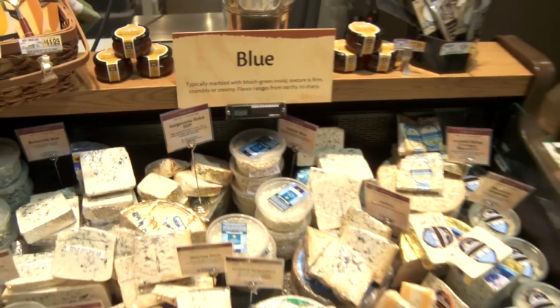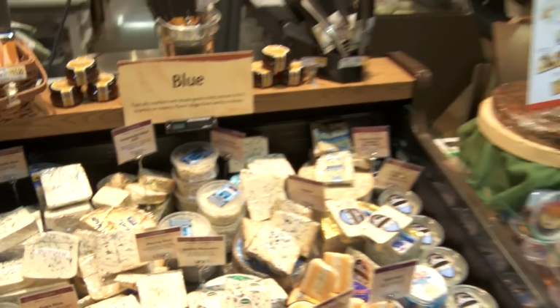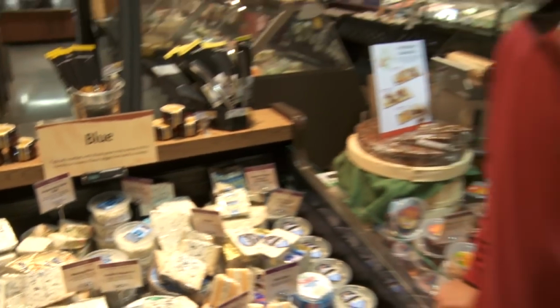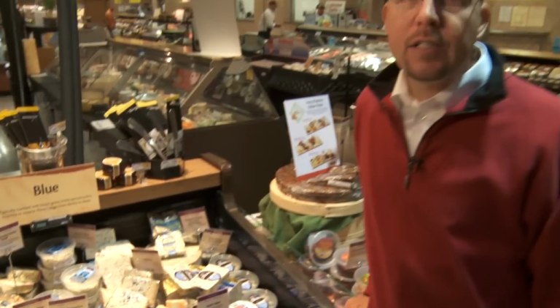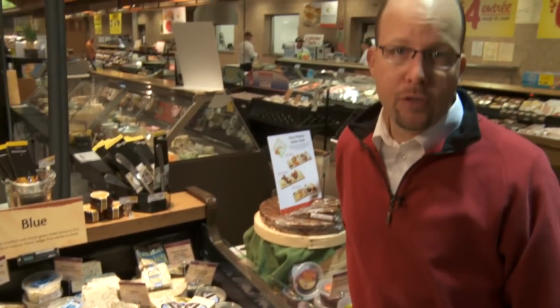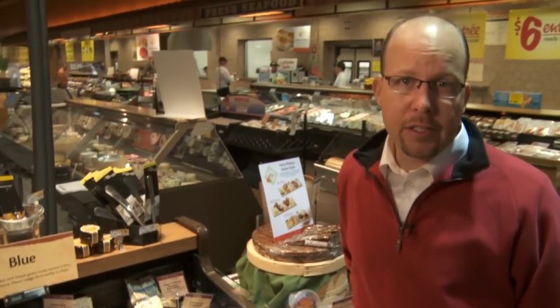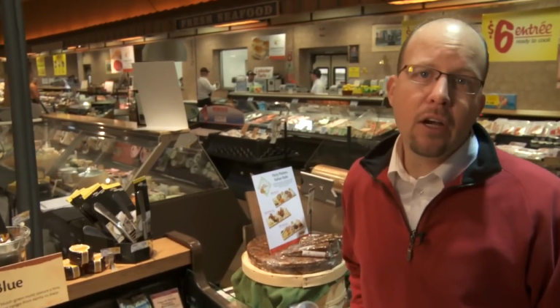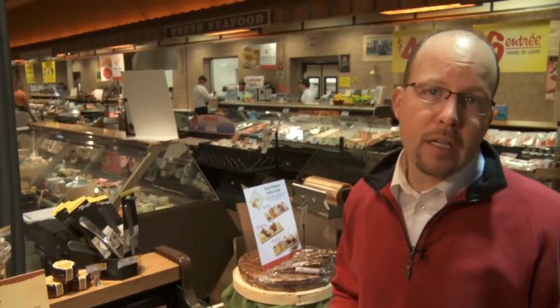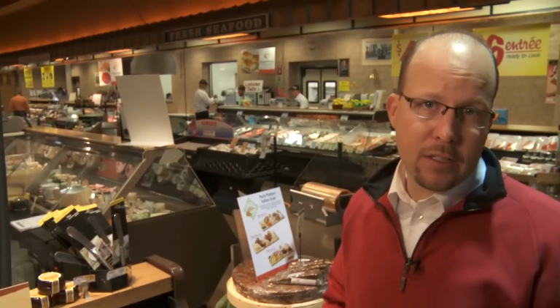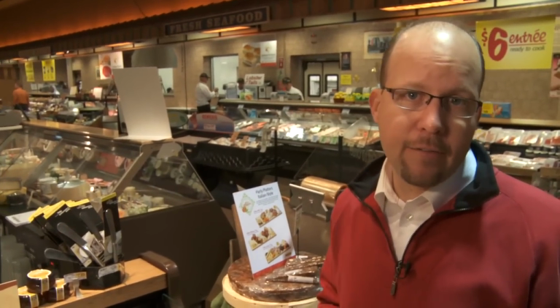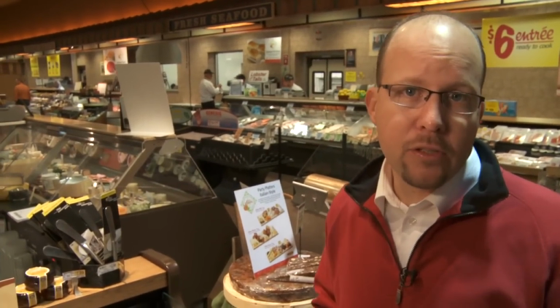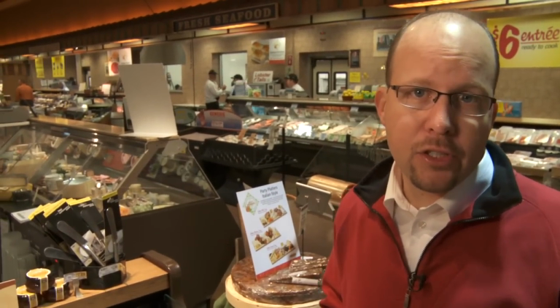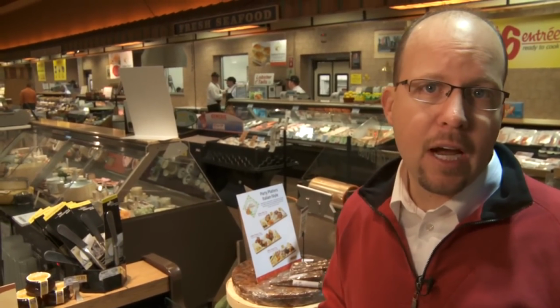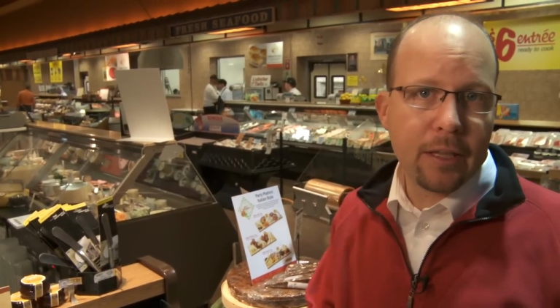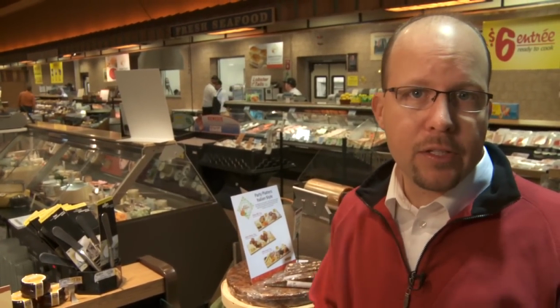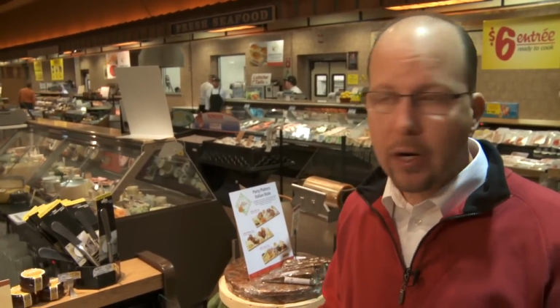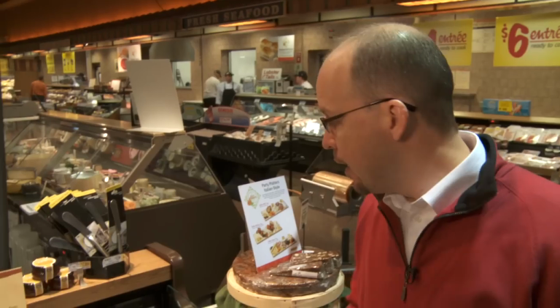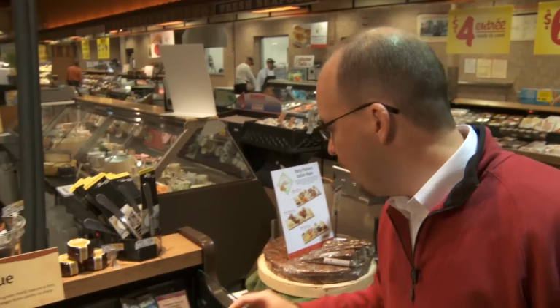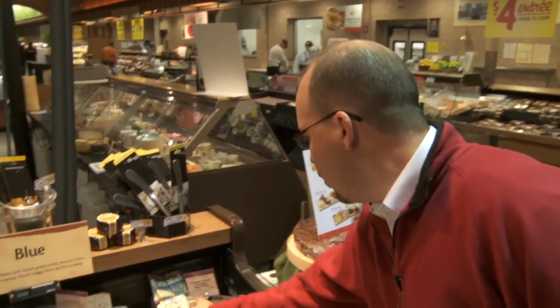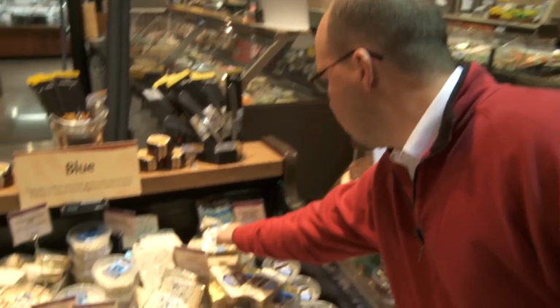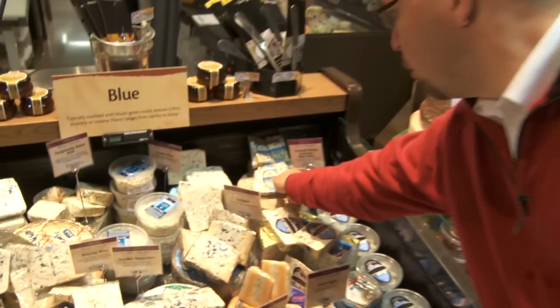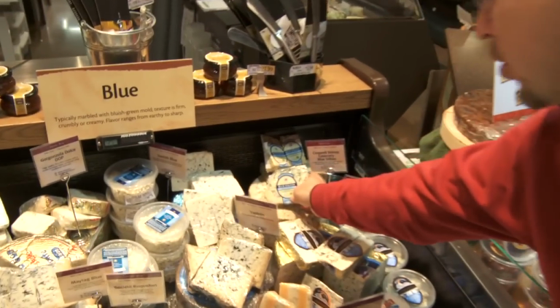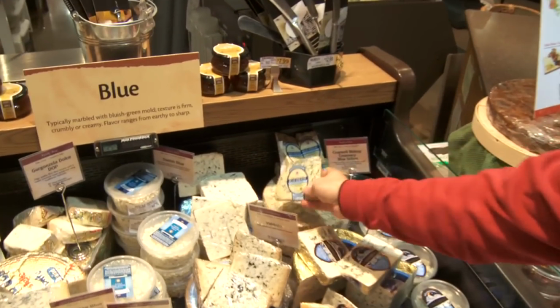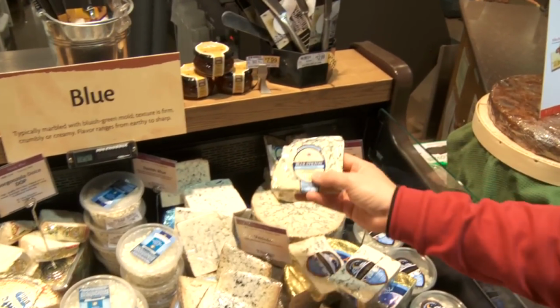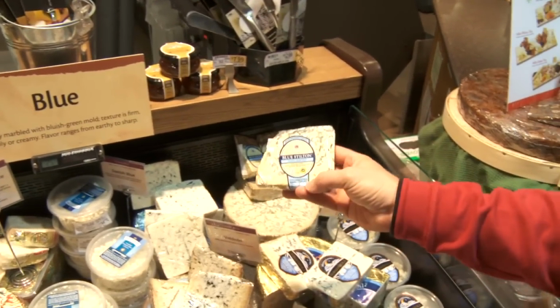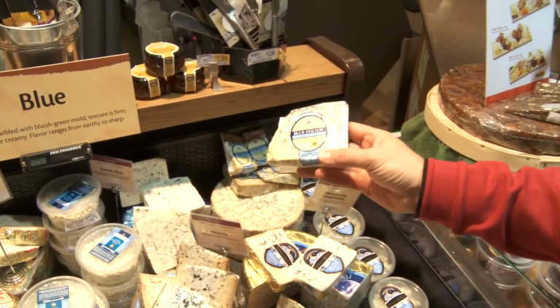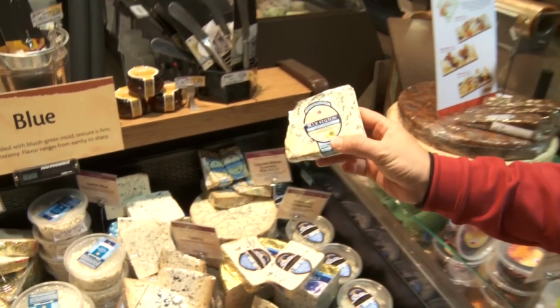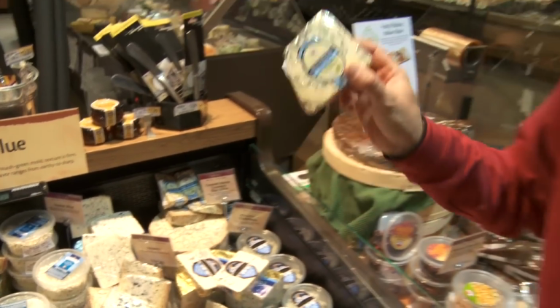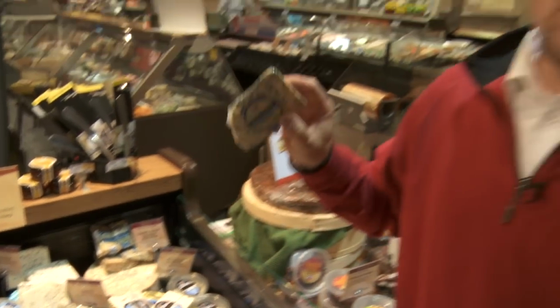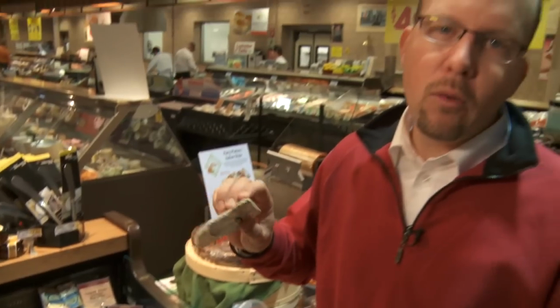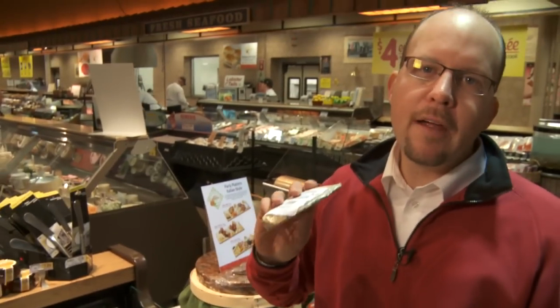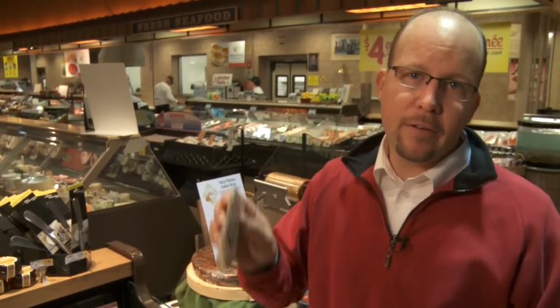The last cheese I need is a blue cheese. I'm going to go with an intensely flavored blue cheese just to complement the rest of the tray. I'm going to go with this Cropwell Bishop Blue Stilton here. Award winning, one of my favorites.